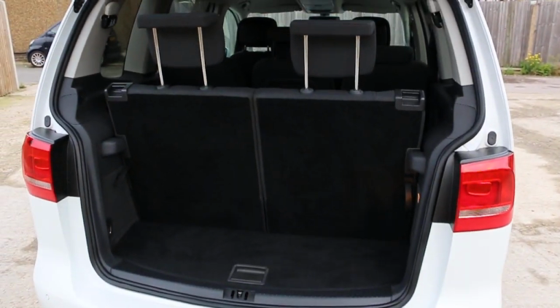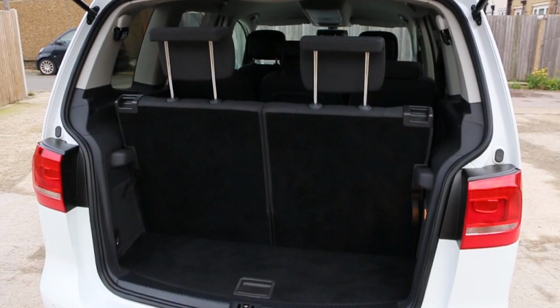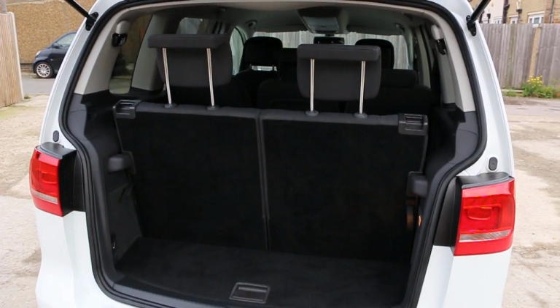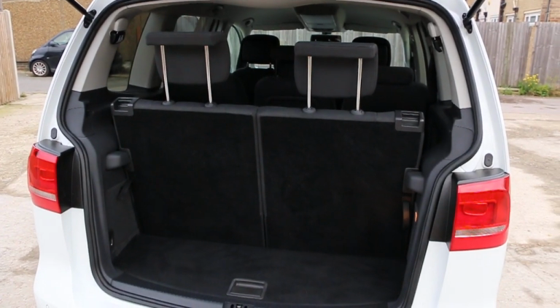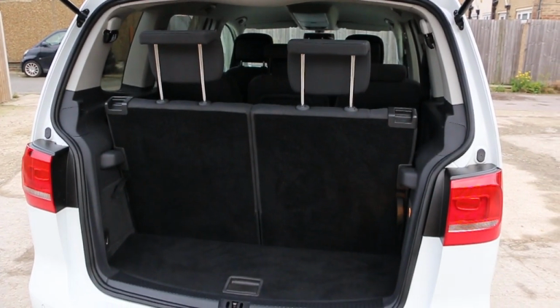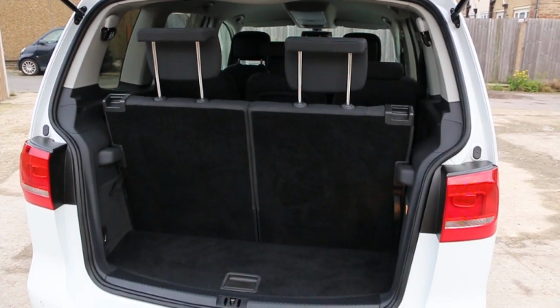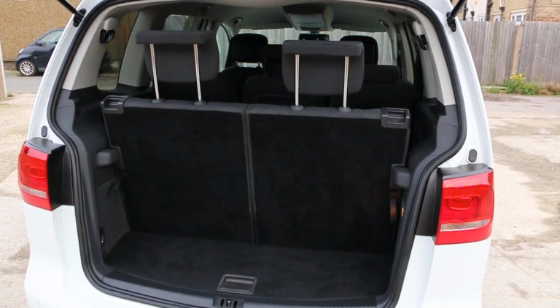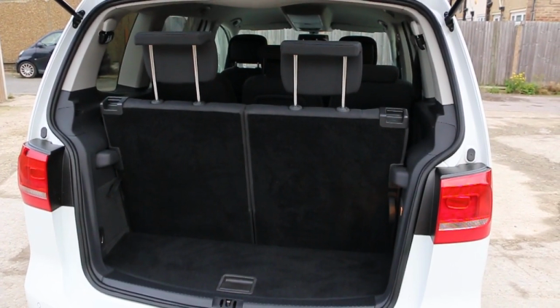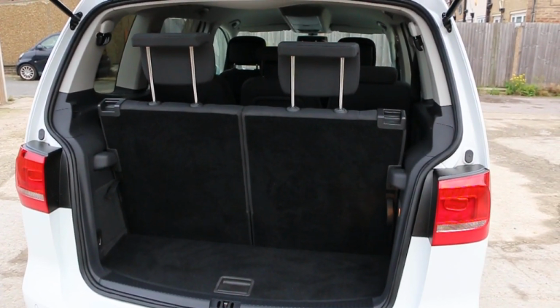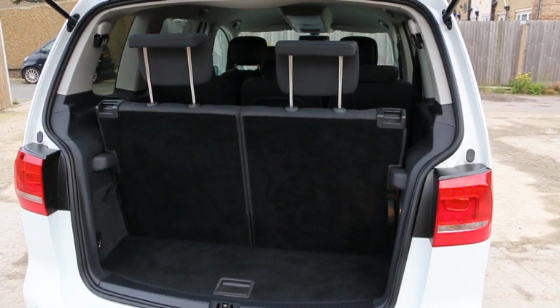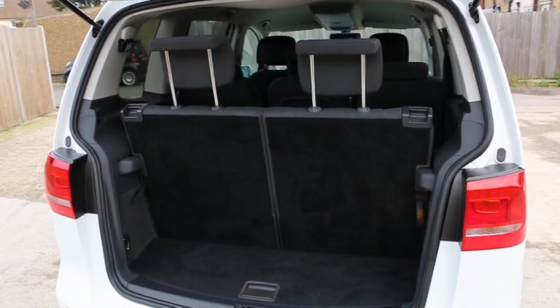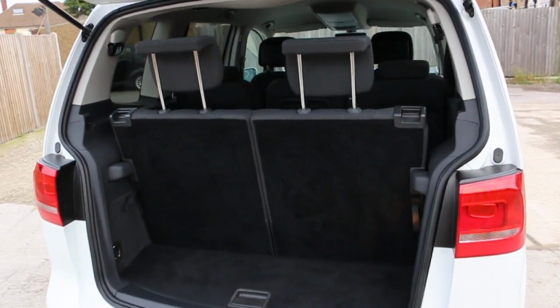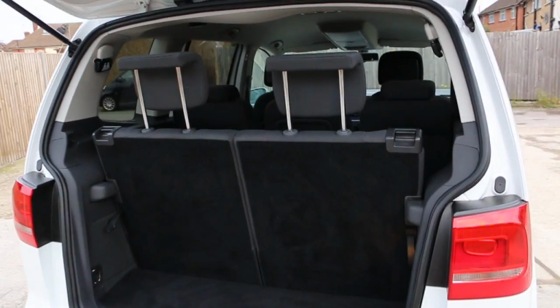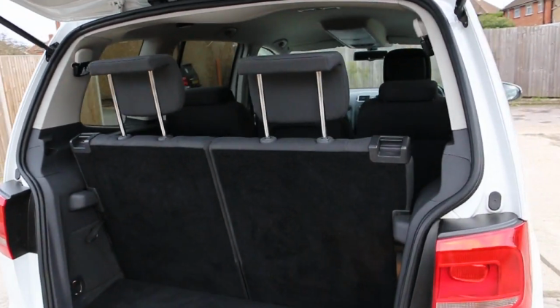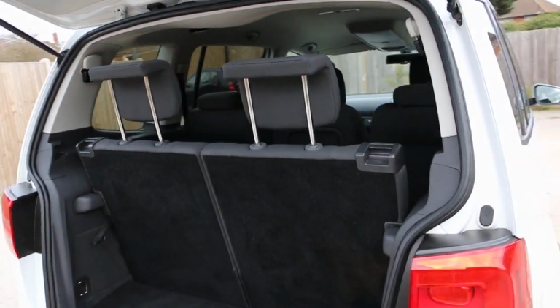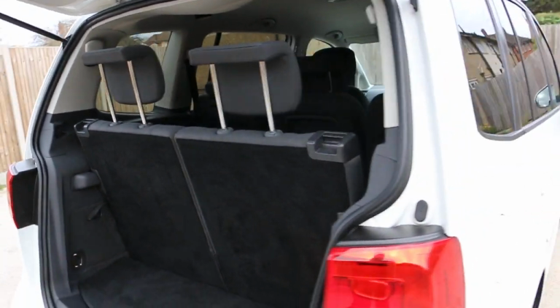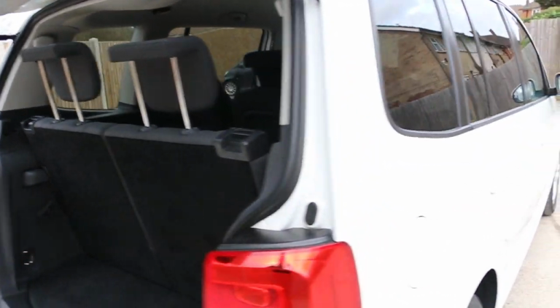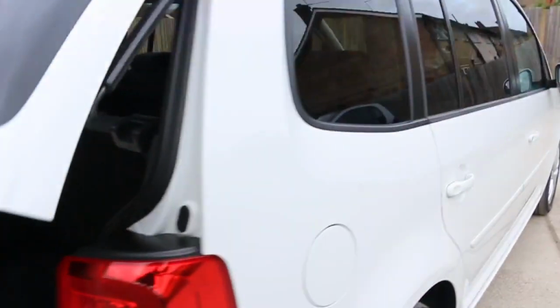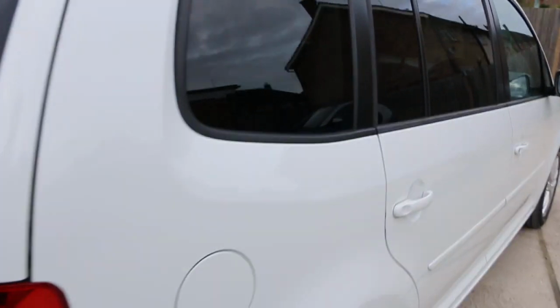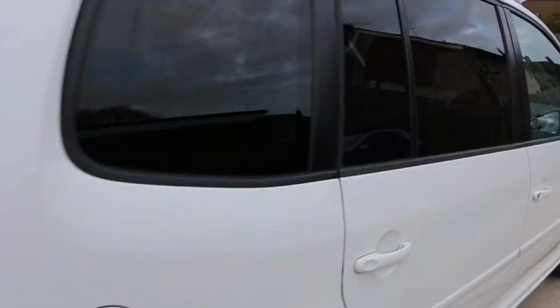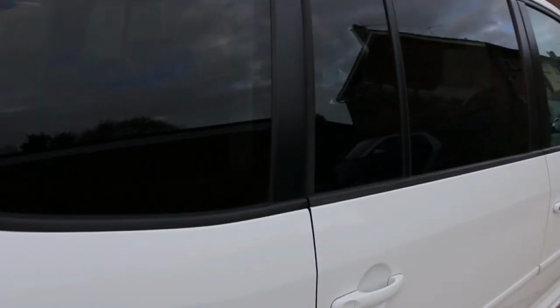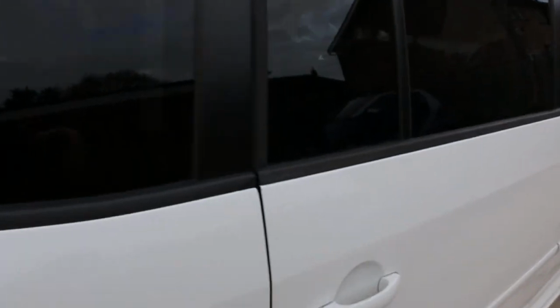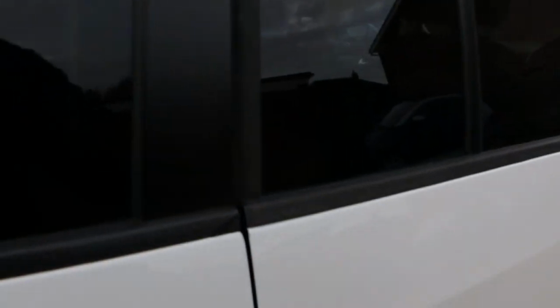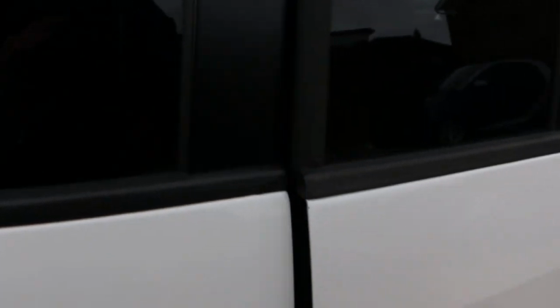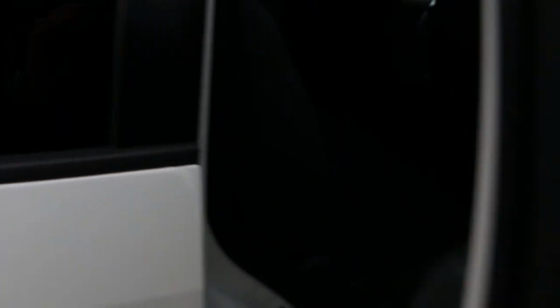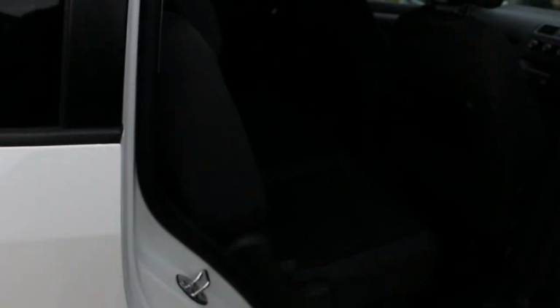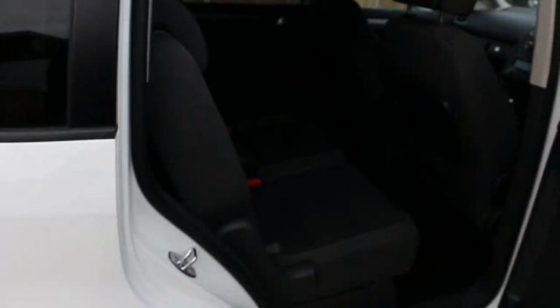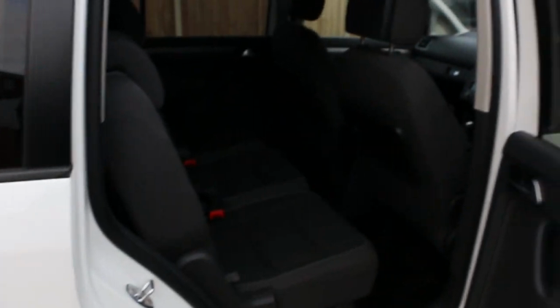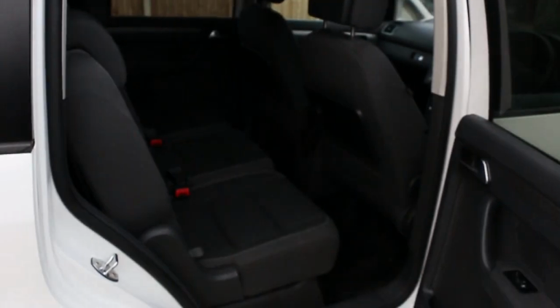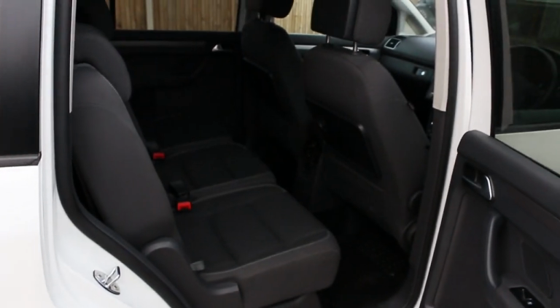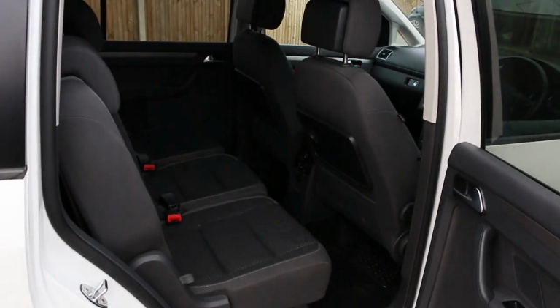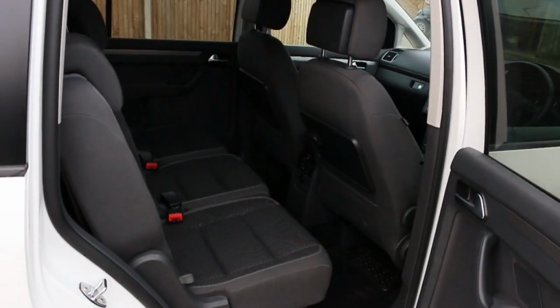It's a 7-seater car, with split folding rear seats and black velour interior.